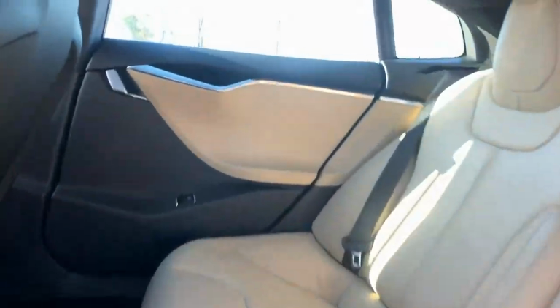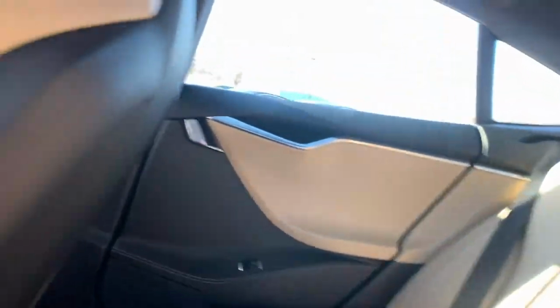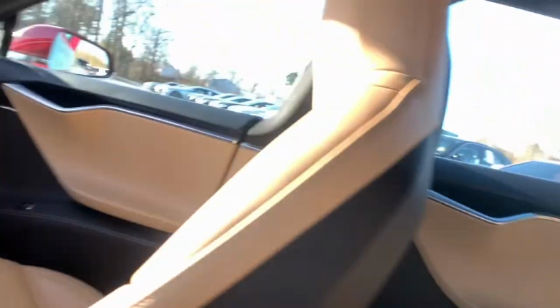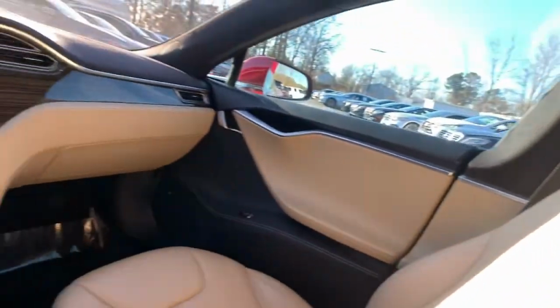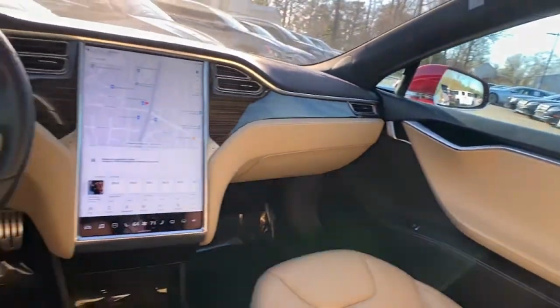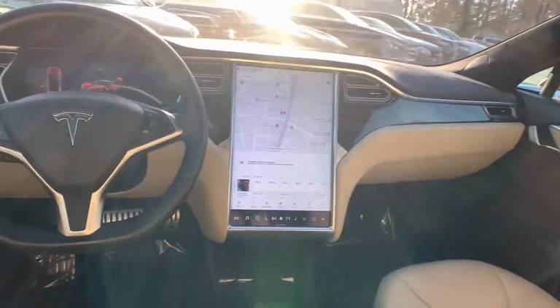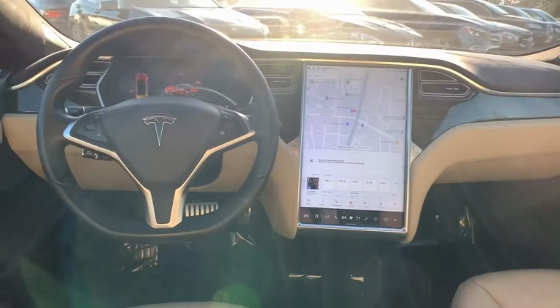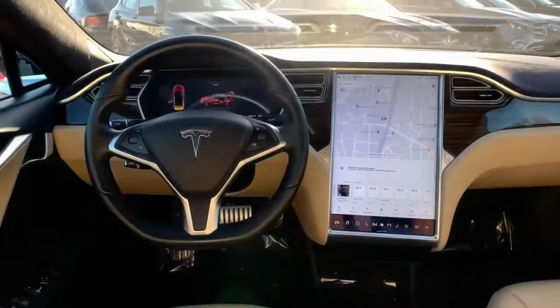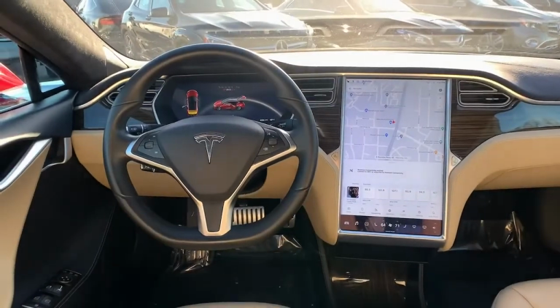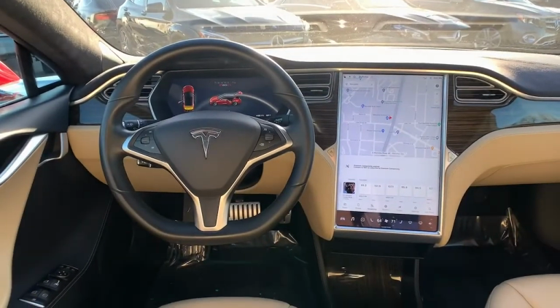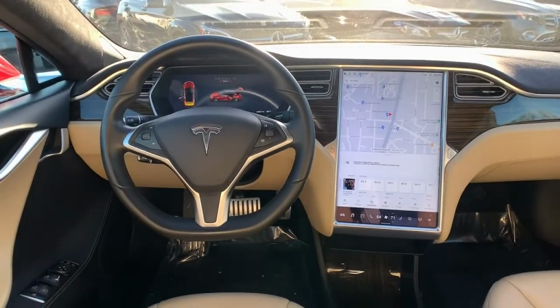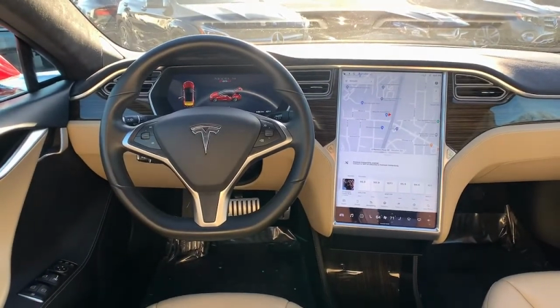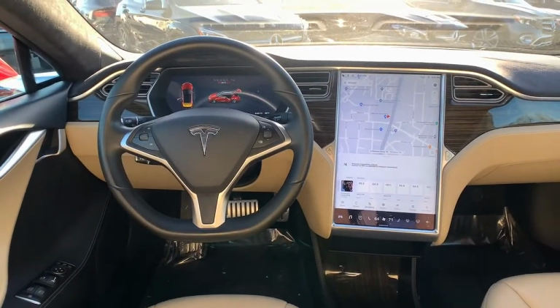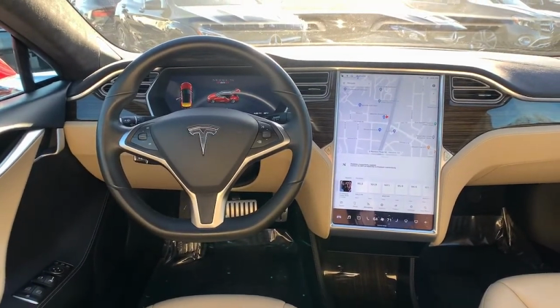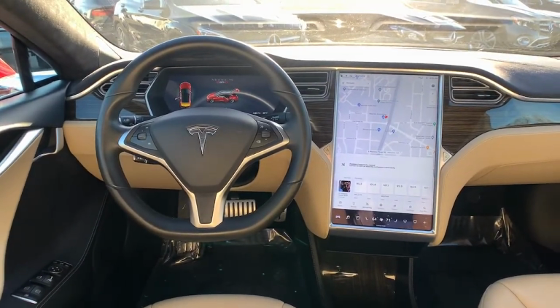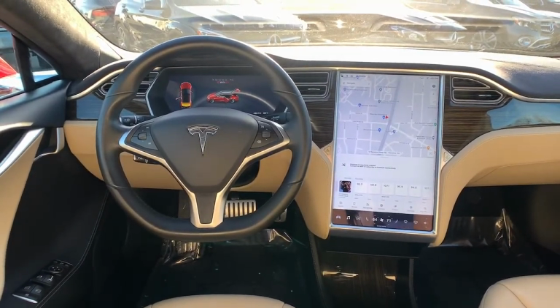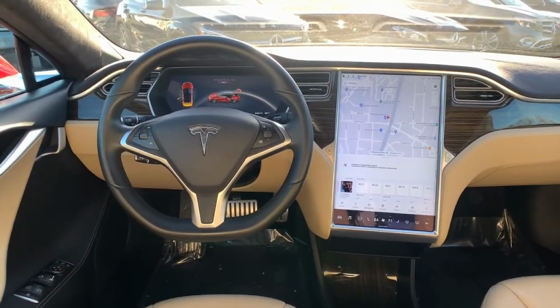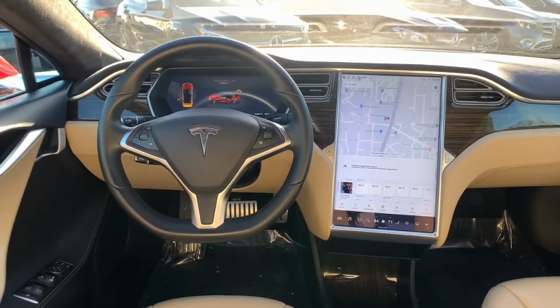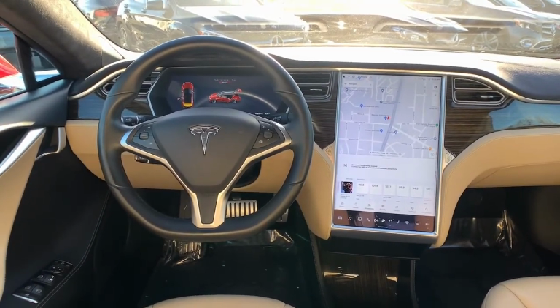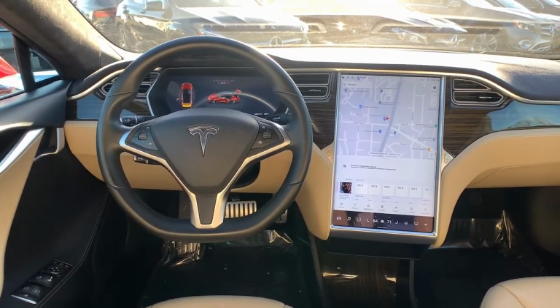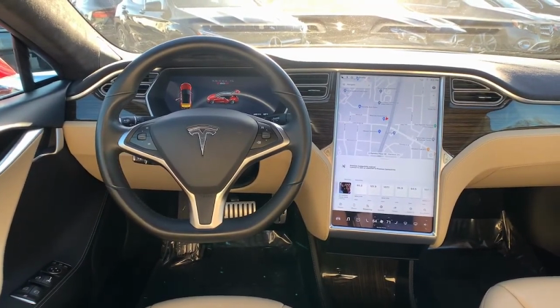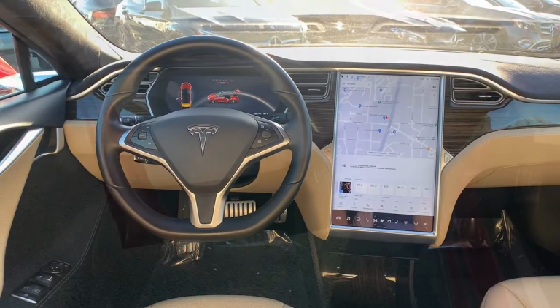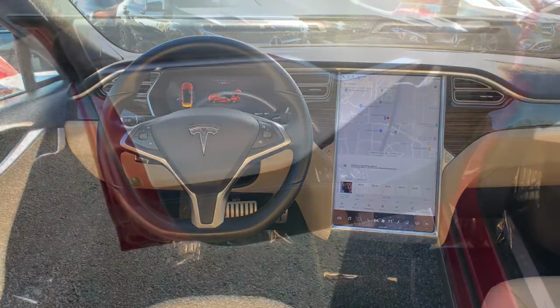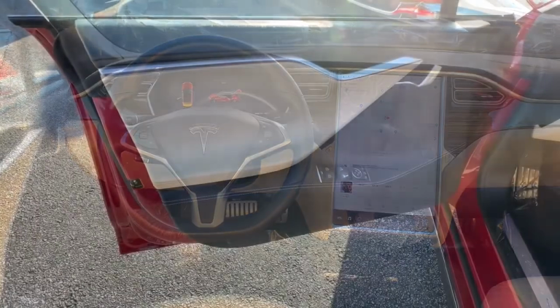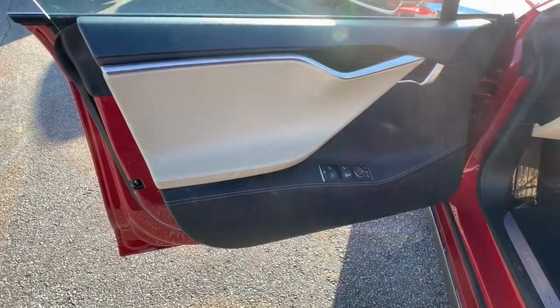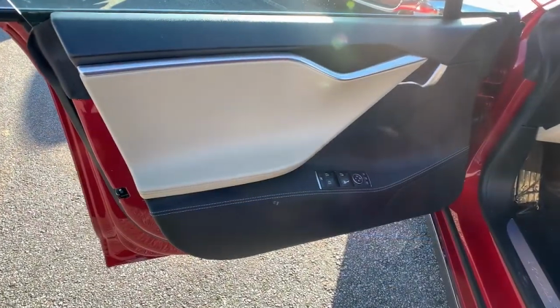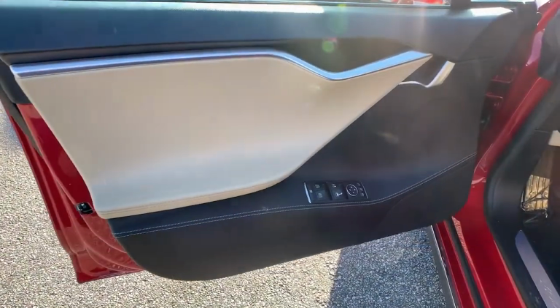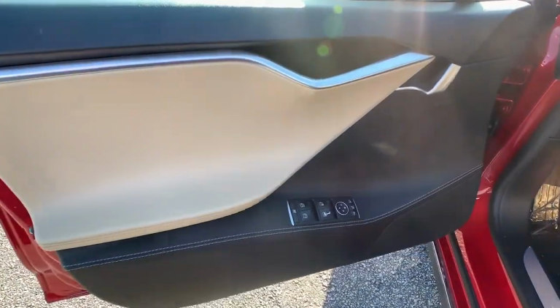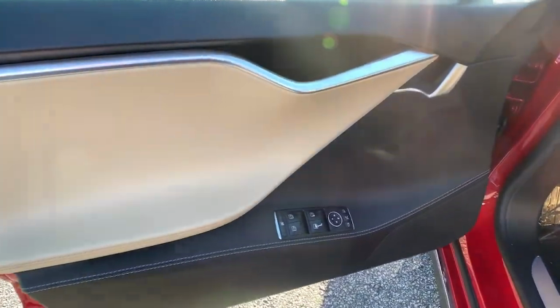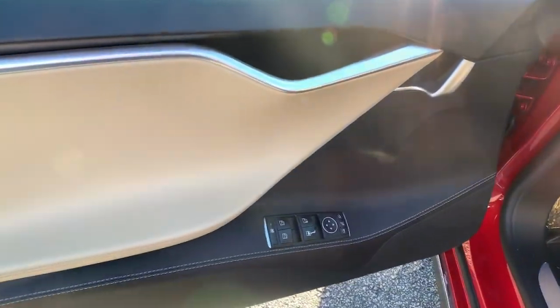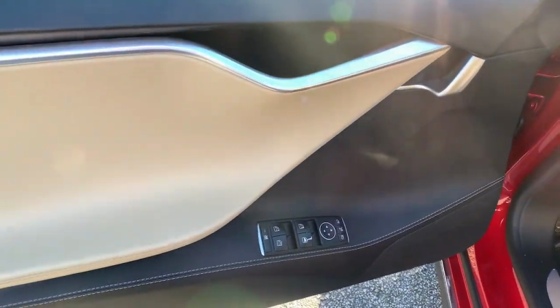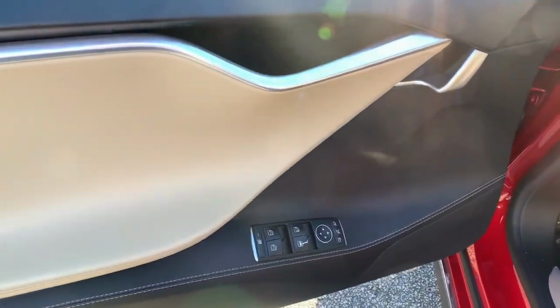The future is here. Don't be left behind. Get into this exceptional Model S — our team will give you an outstanding test drive experience. Stop in today.